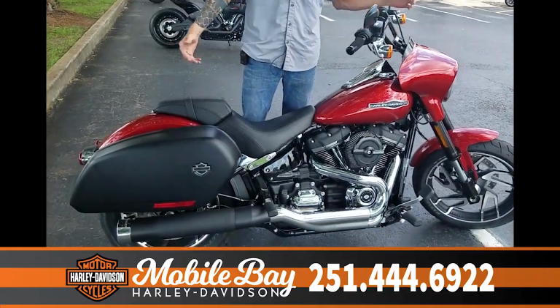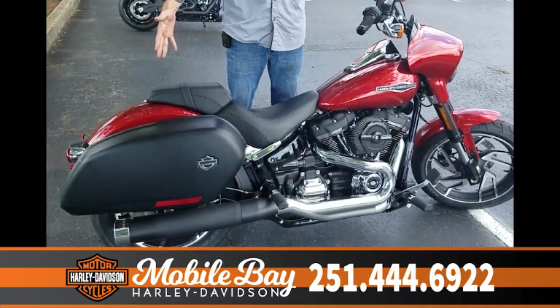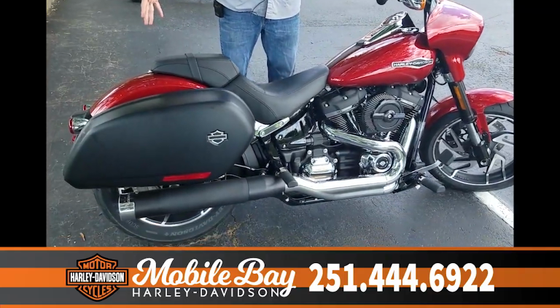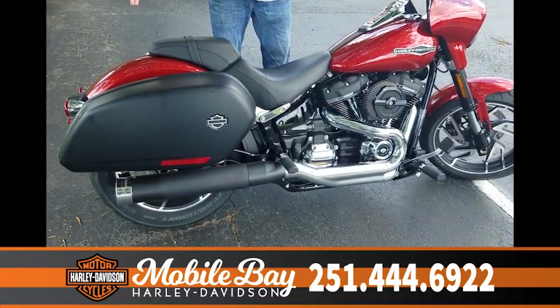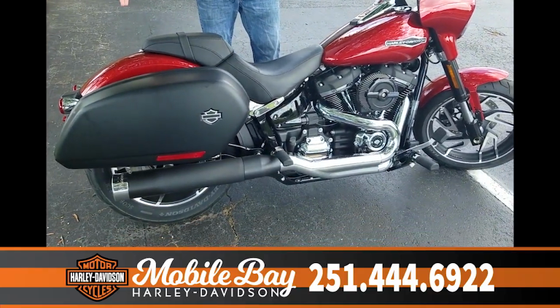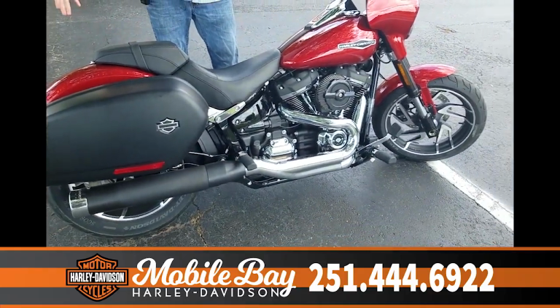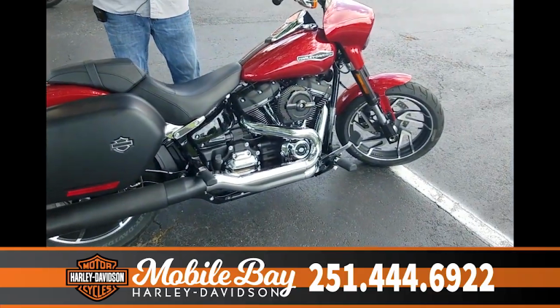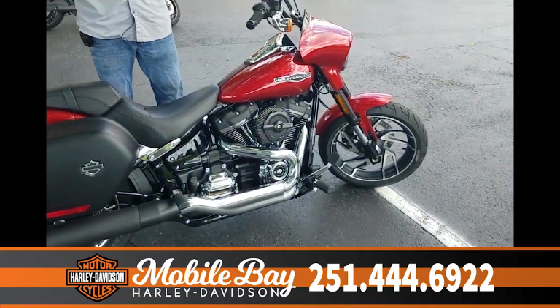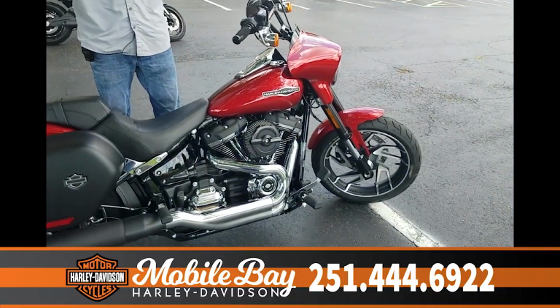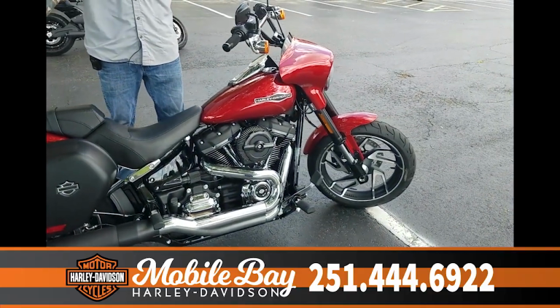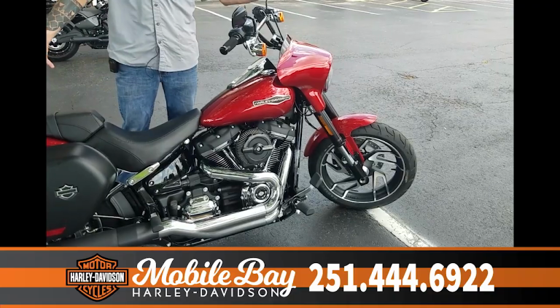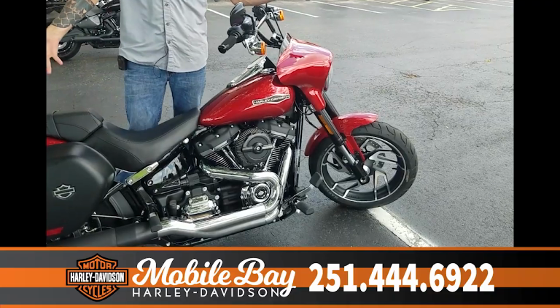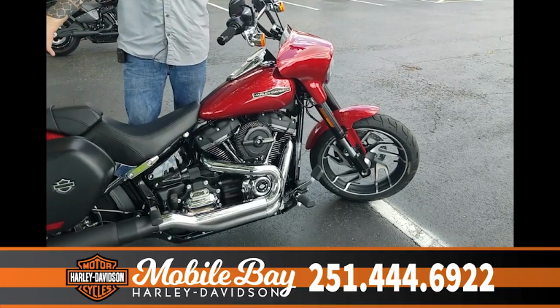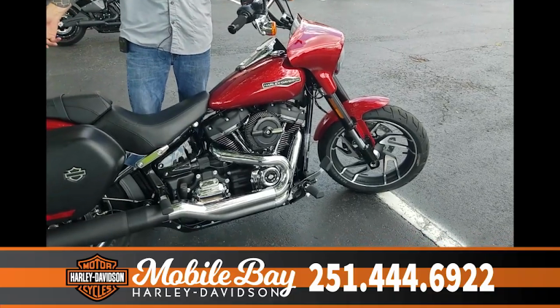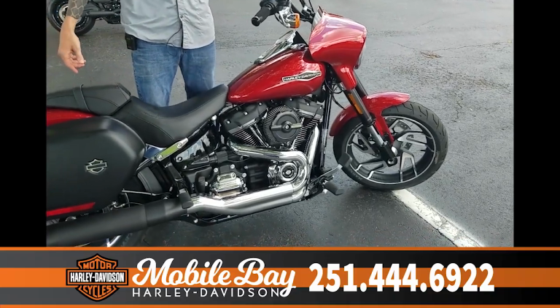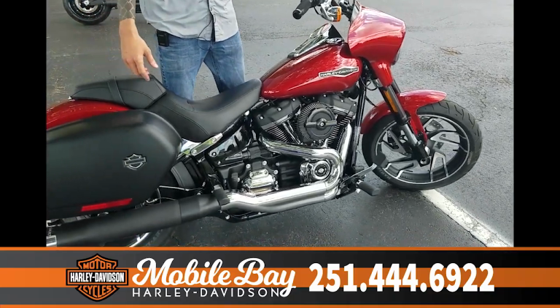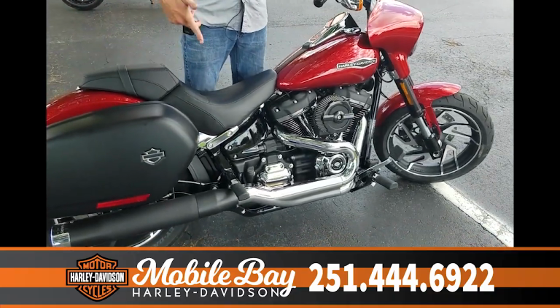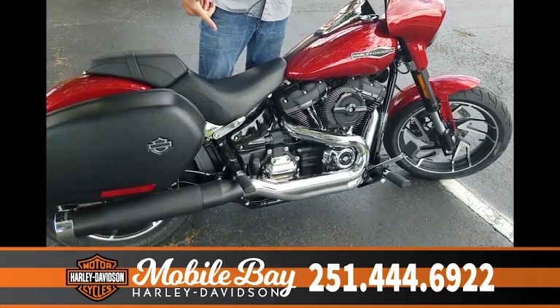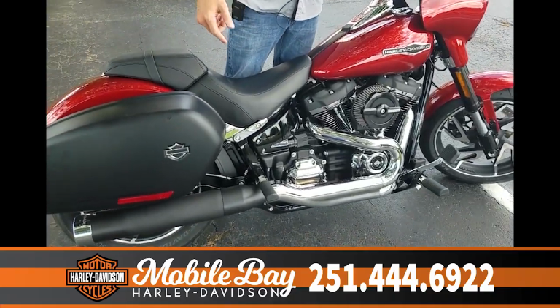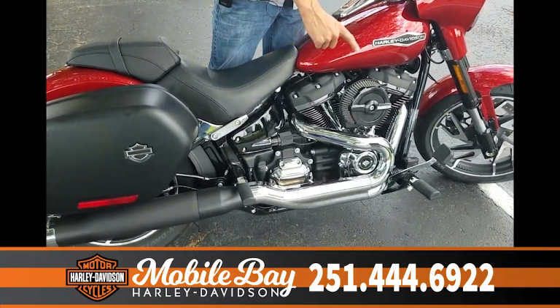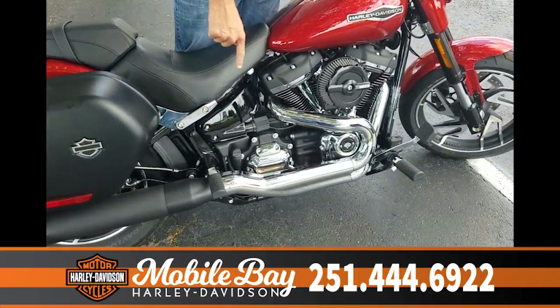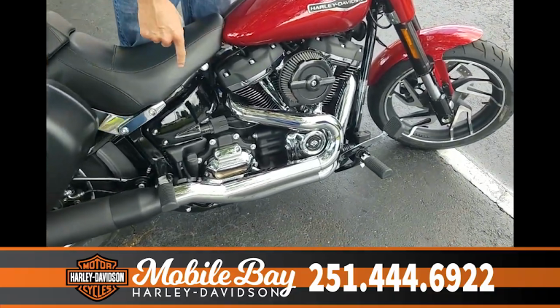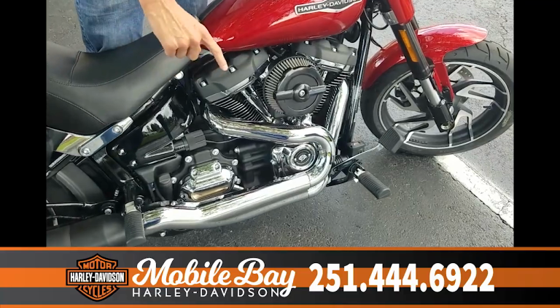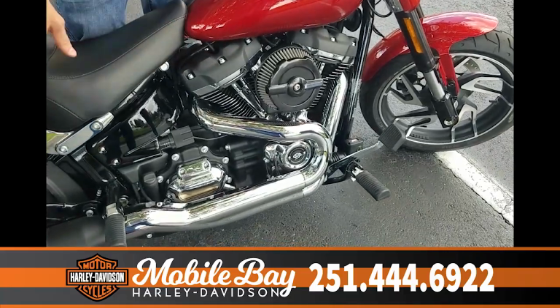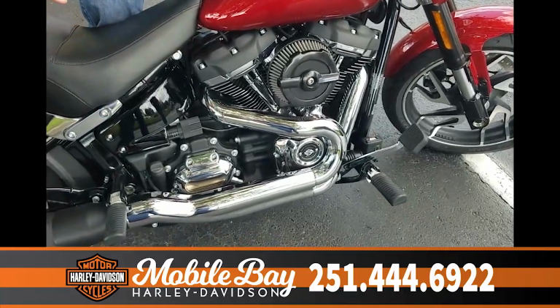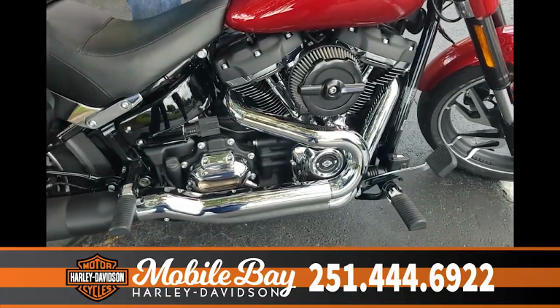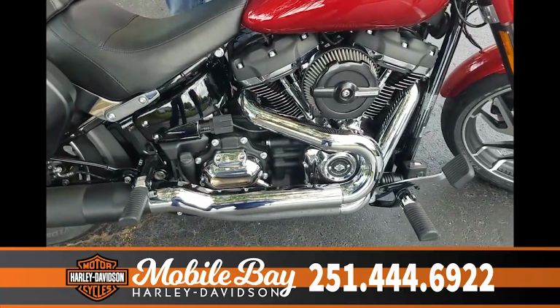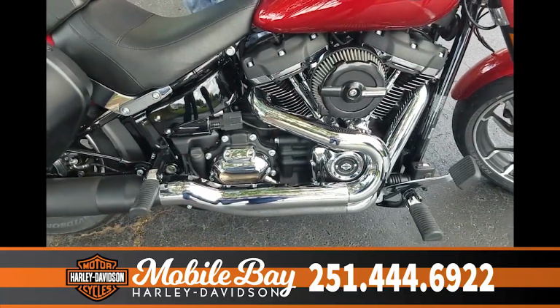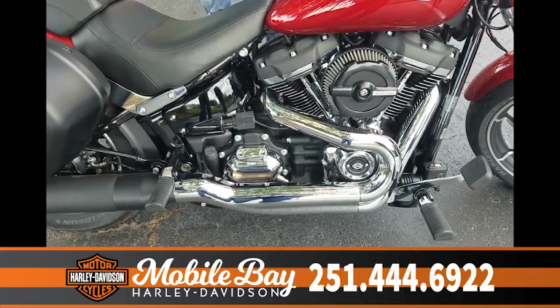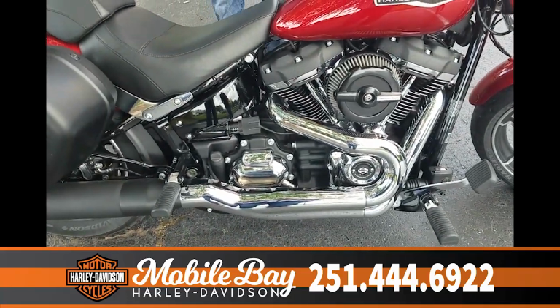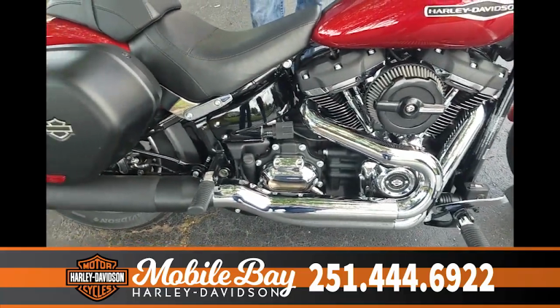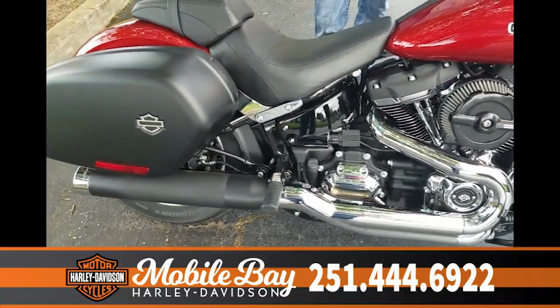We've got the 2019 Sport Glide right here that we've done some custom stuff to, because we like to do stuff like that. On this particular model, we've got a full Stage 1 Reinhardt slip-on and a Screaming Eagle tuner.